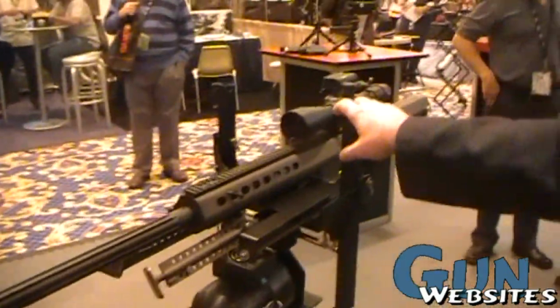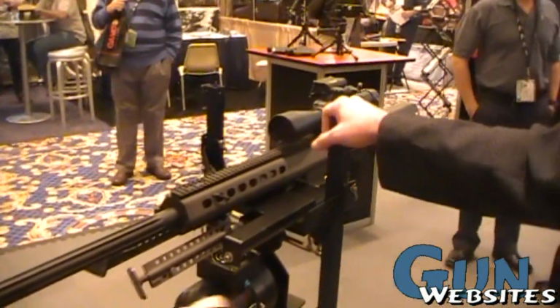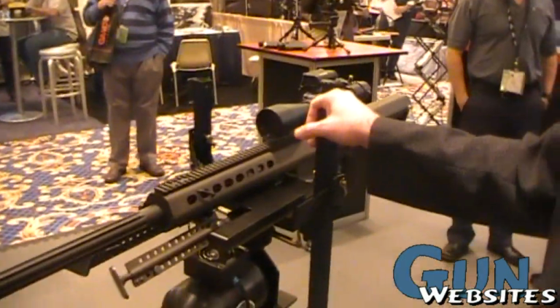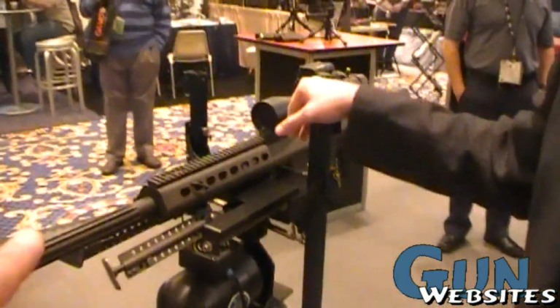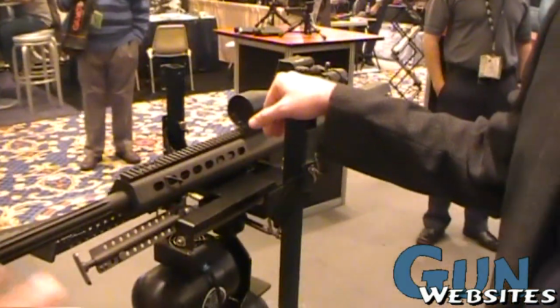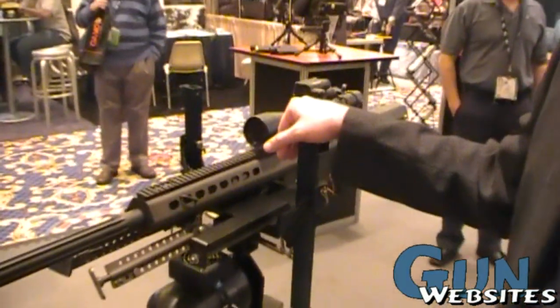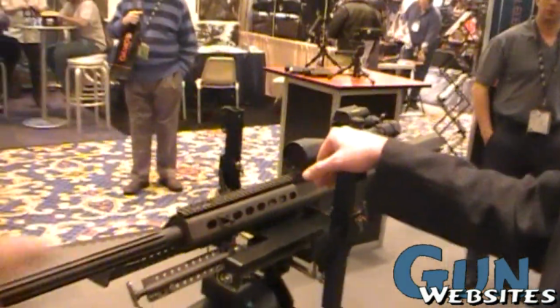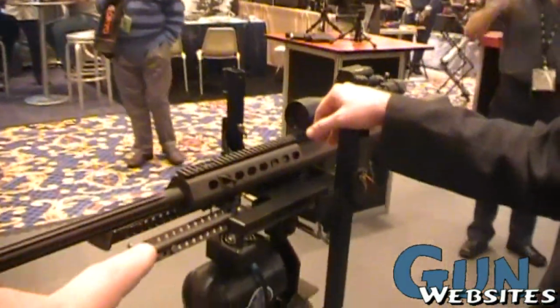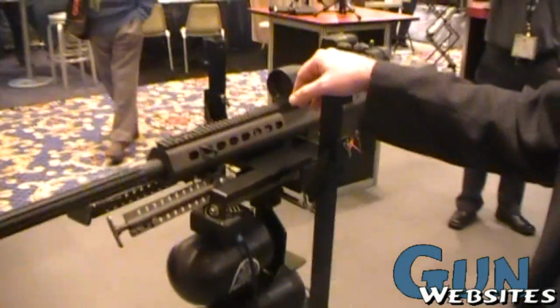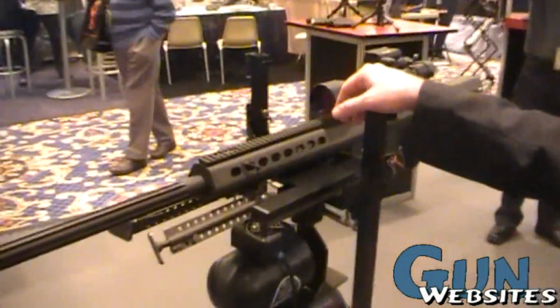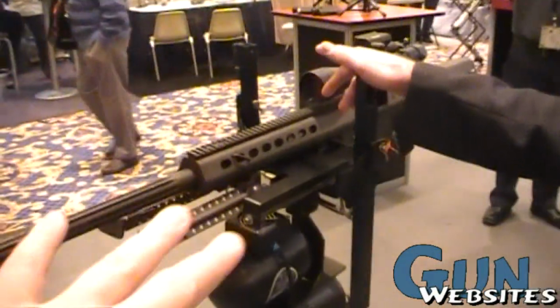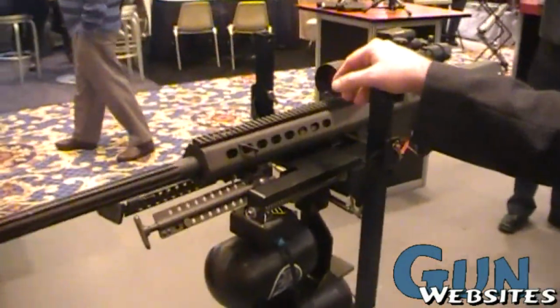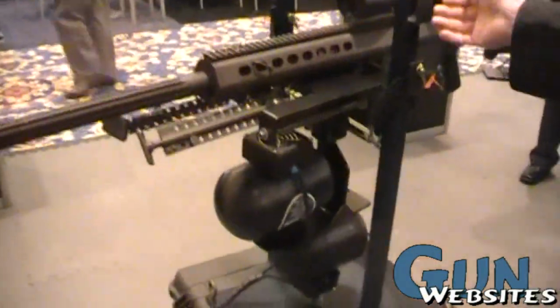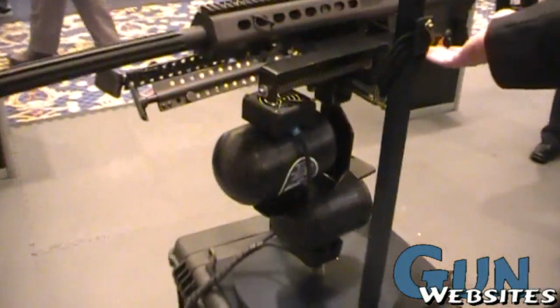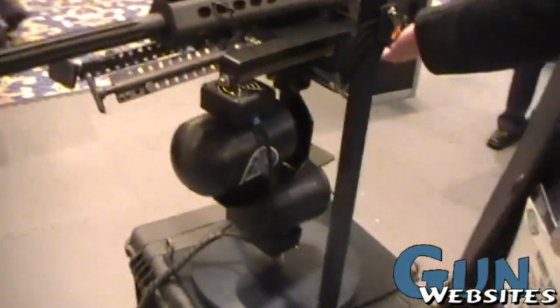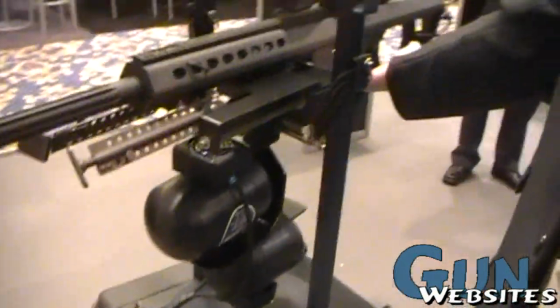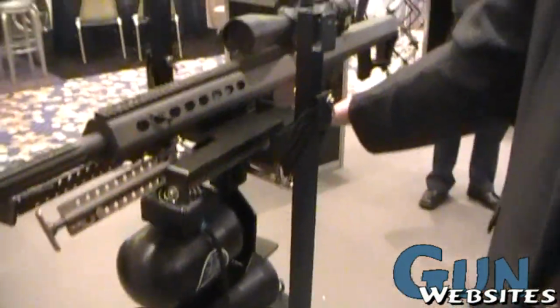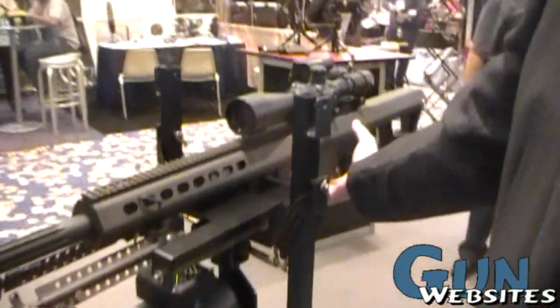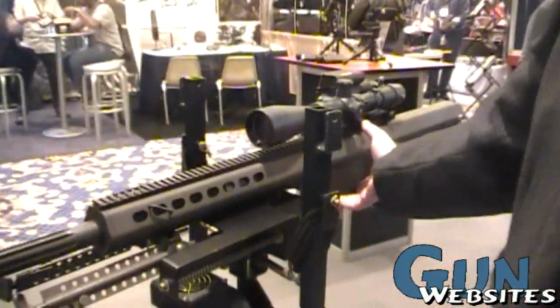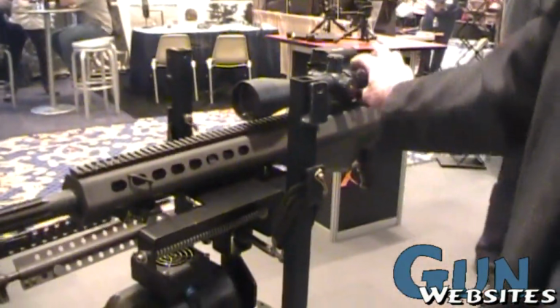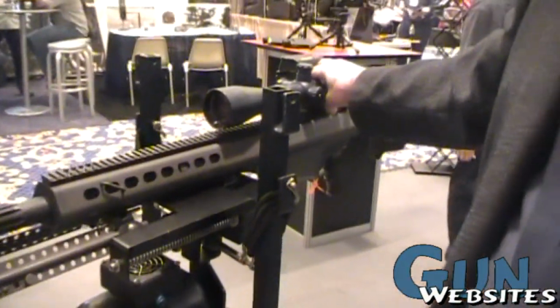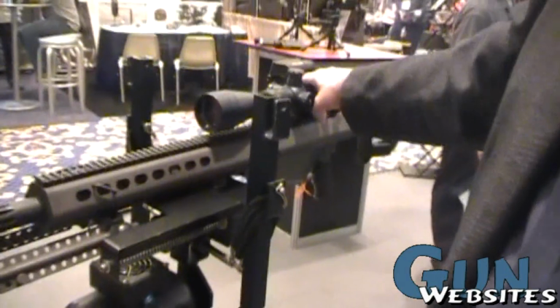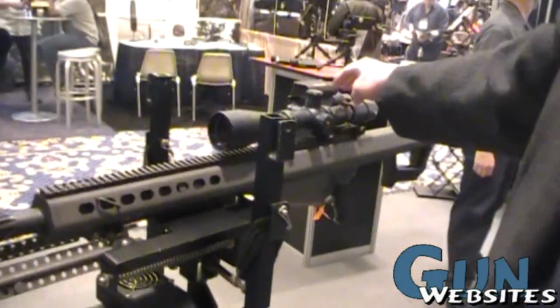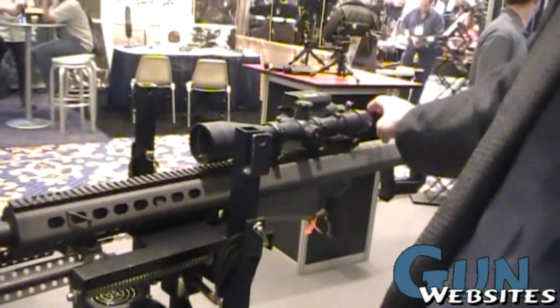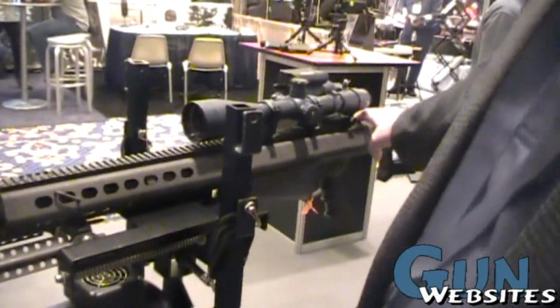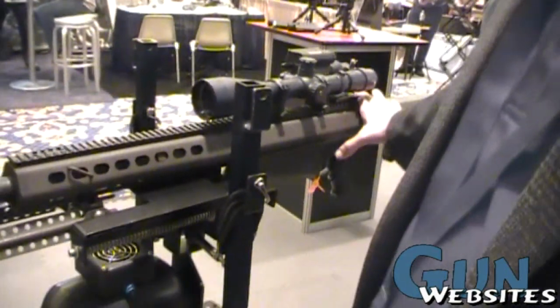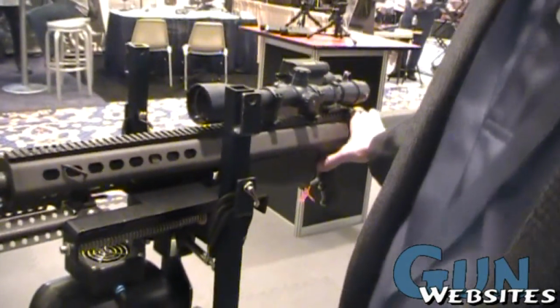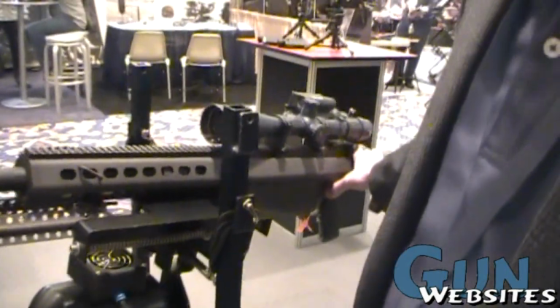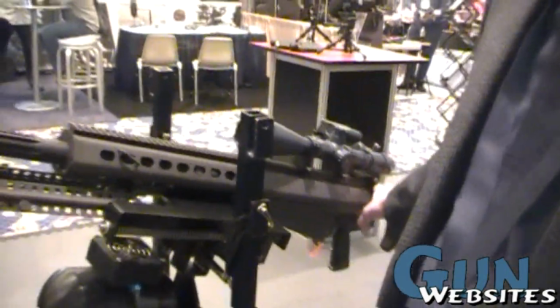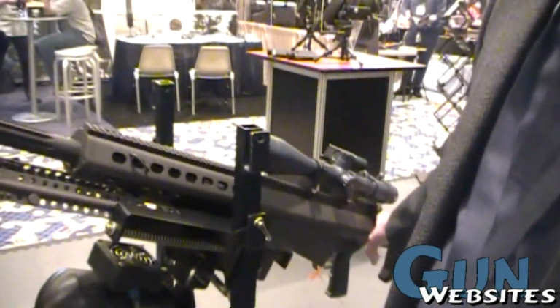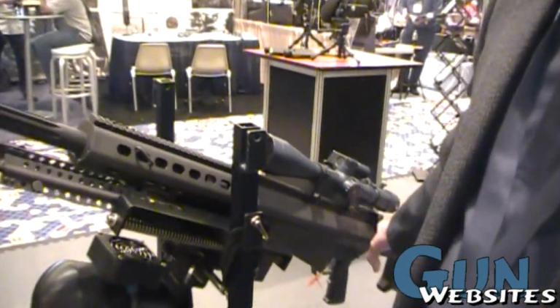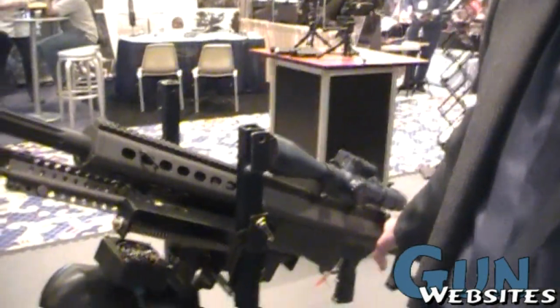When you have something like this, you need a more accurate shot than just a four-foot spray like a Dillon. You've got a gyroscope there. Obviously the rounds for a .50 cal would be very heavy. If I were to actually load this weapon, it would do this from the weight.